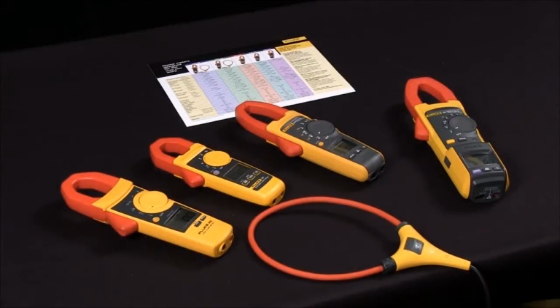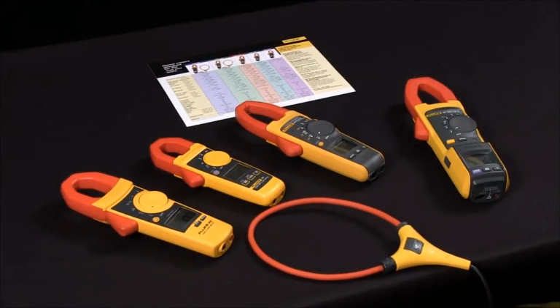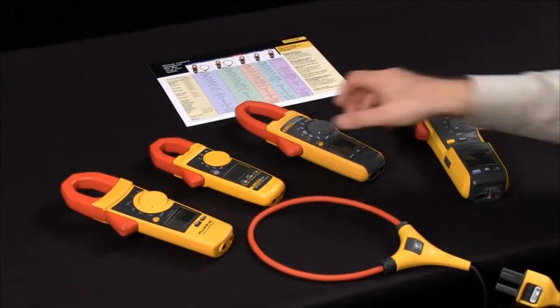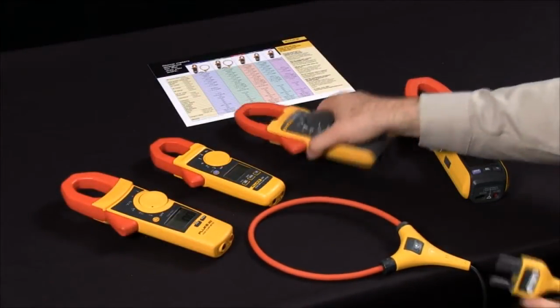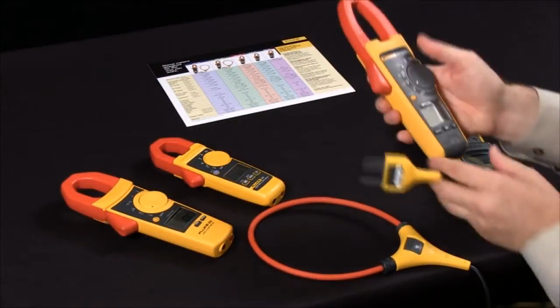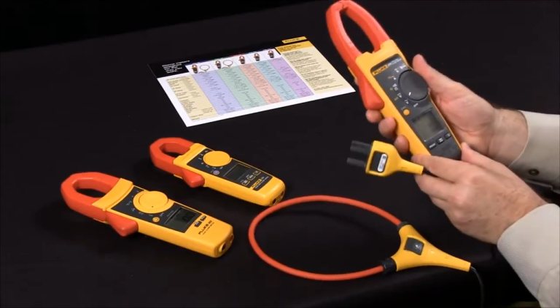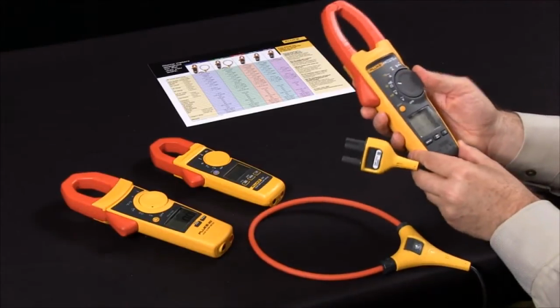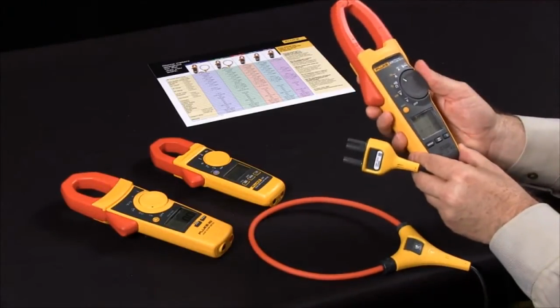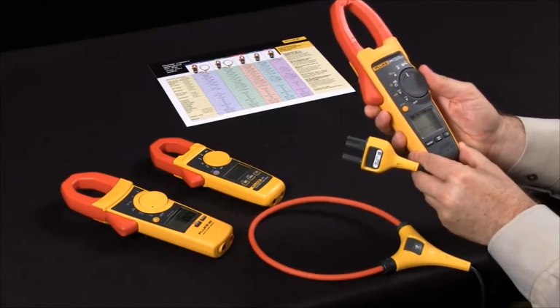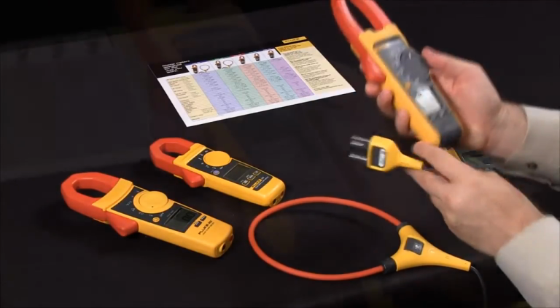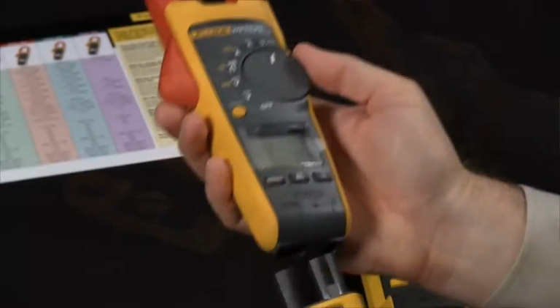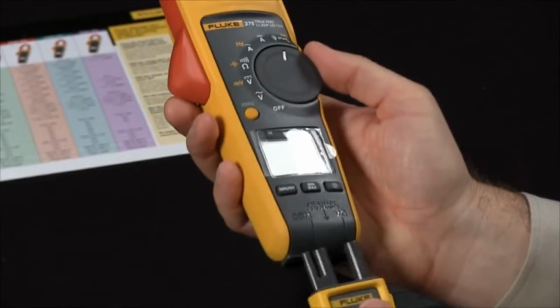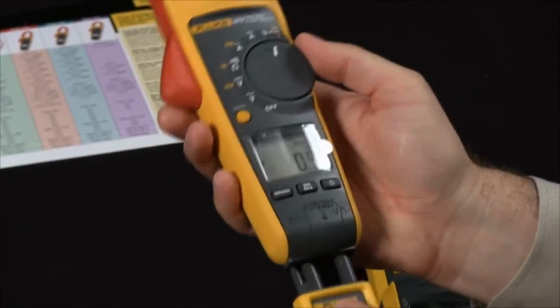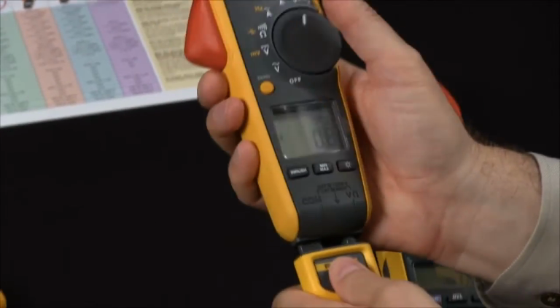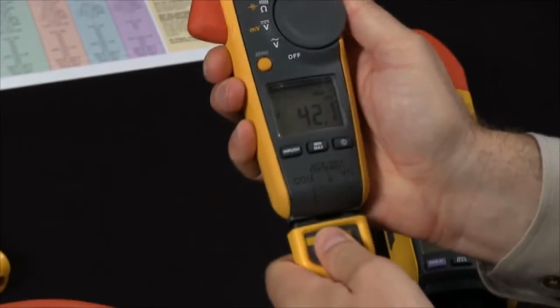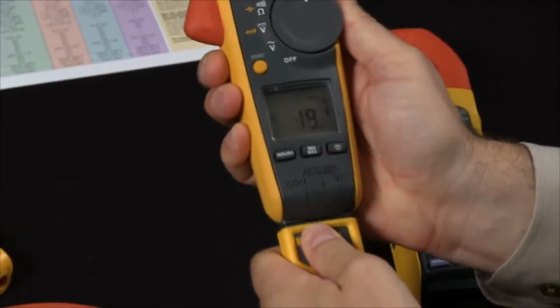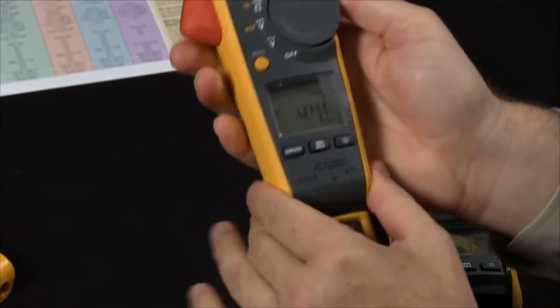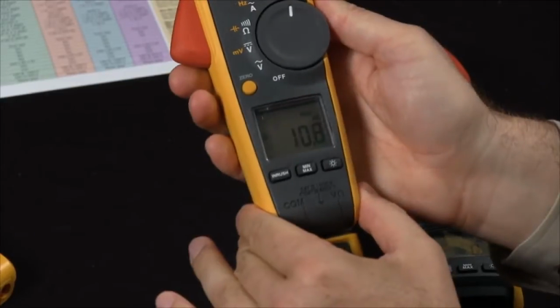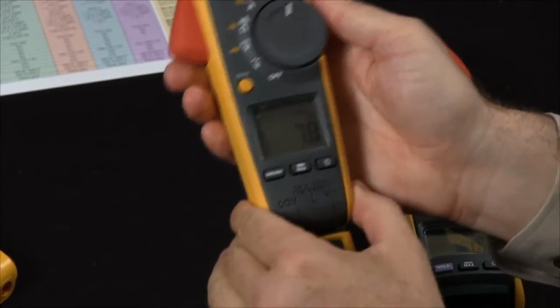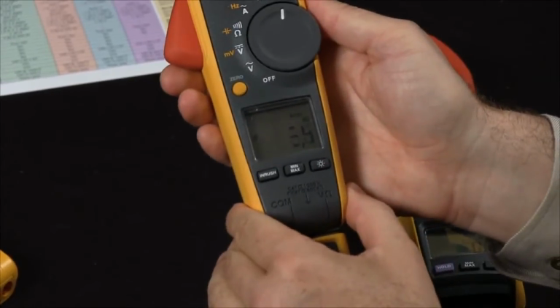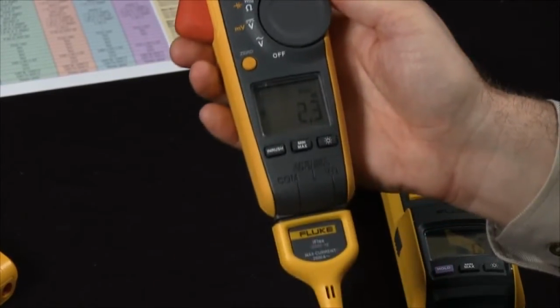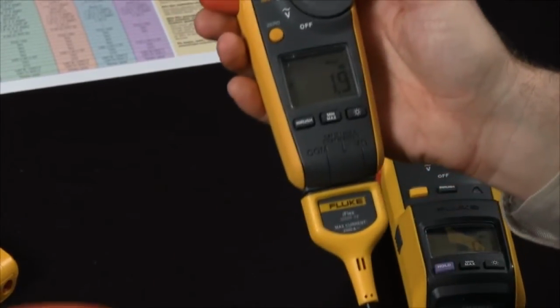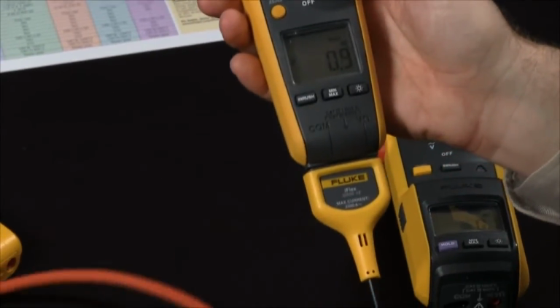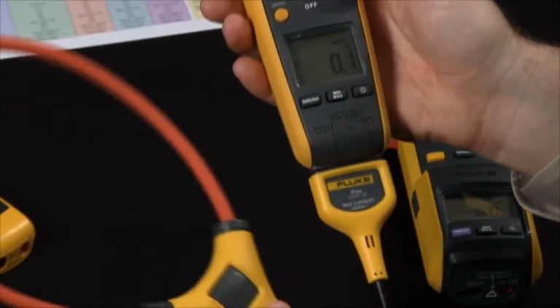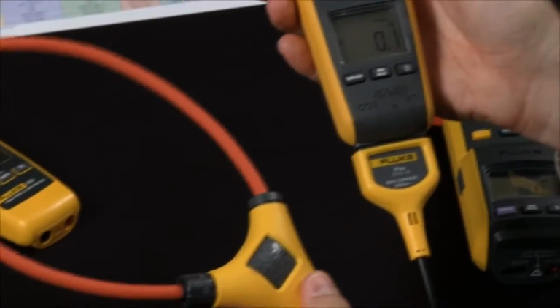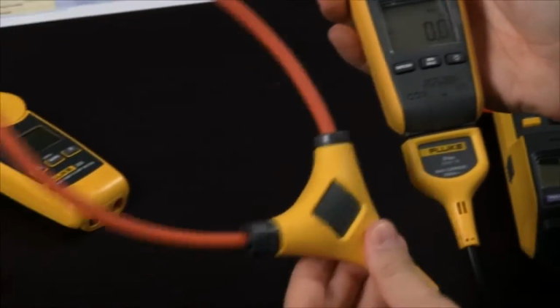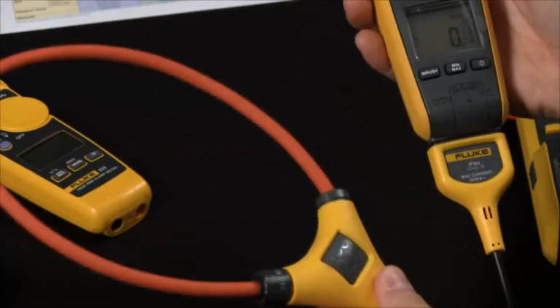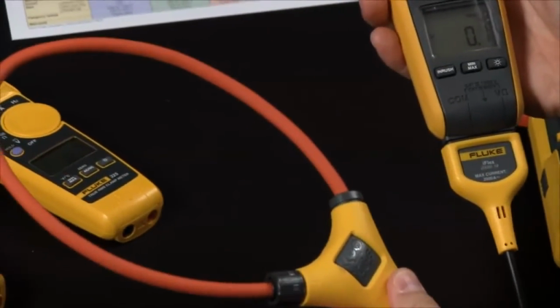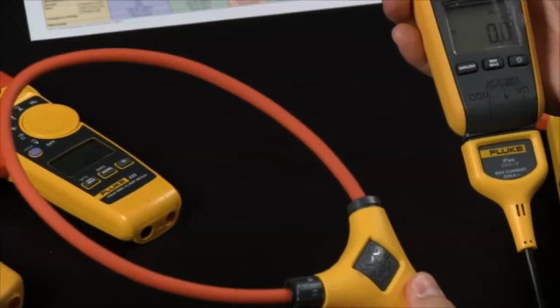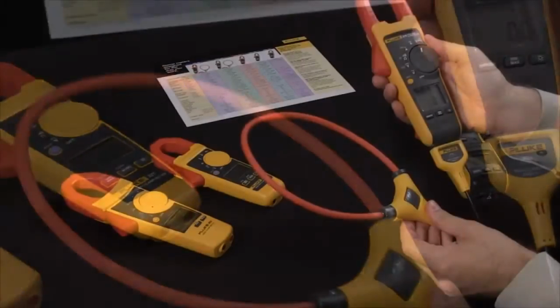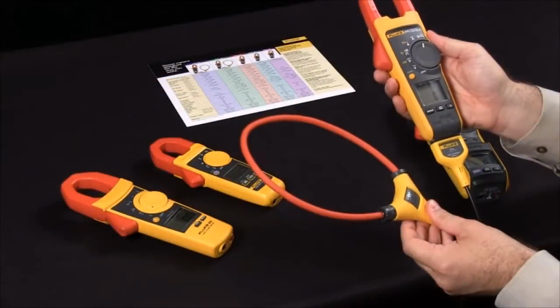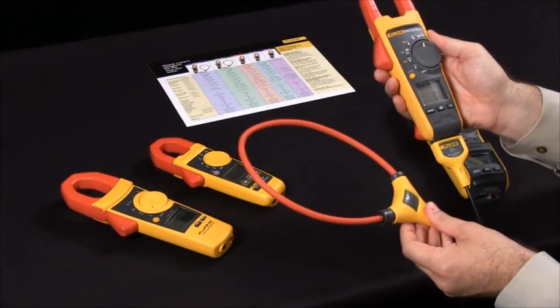Simply set the meter to iFlex, insert into the bottom of the meter, and now you're able to measure up to 2500 amps AC with our iFlex accessory.